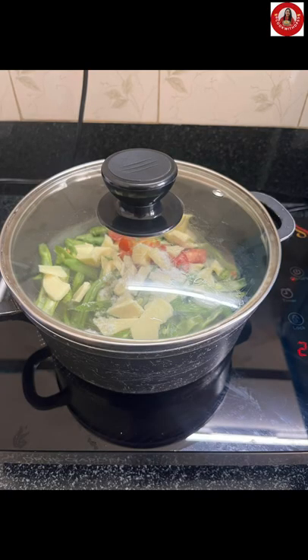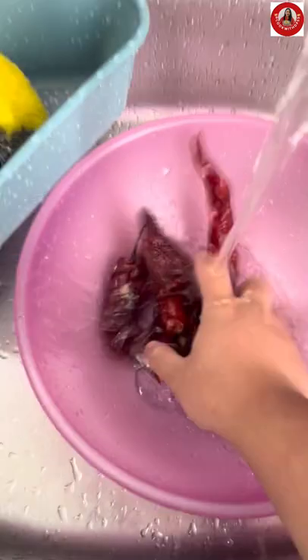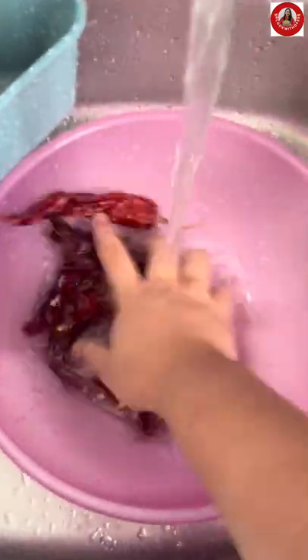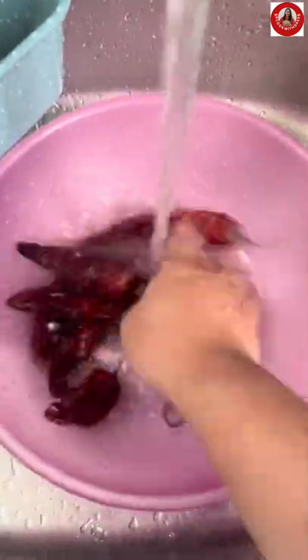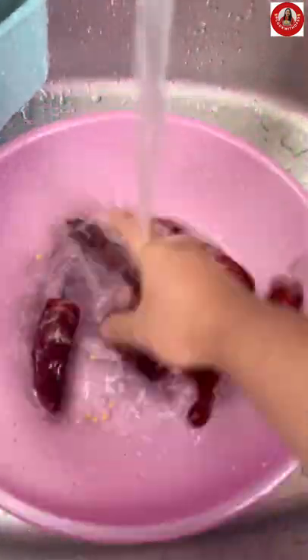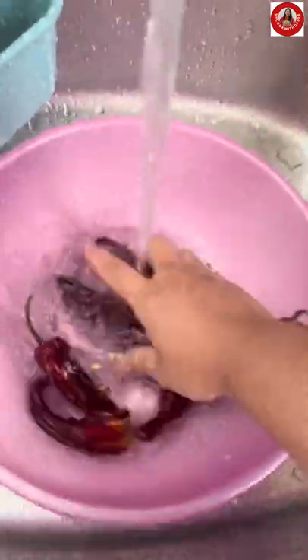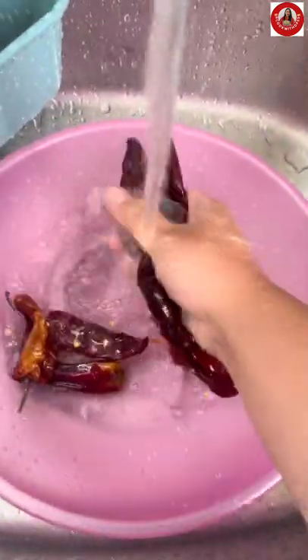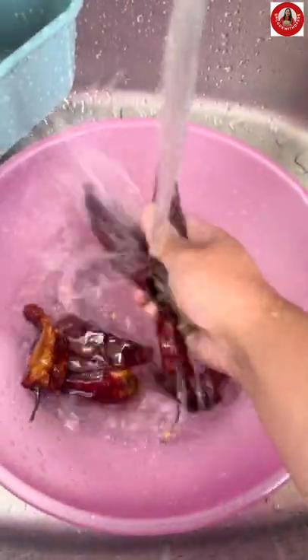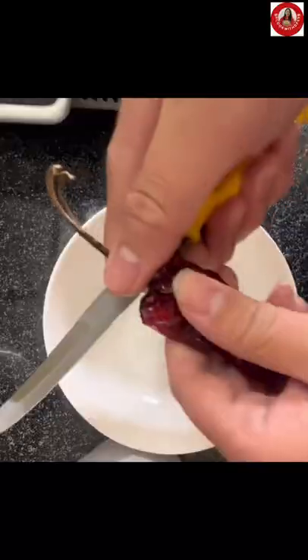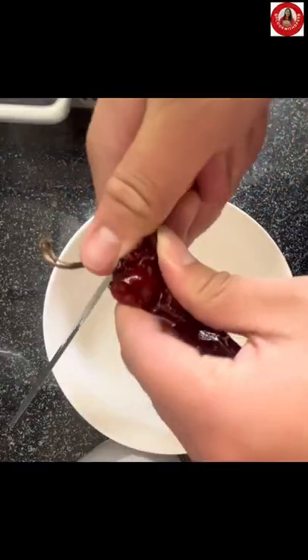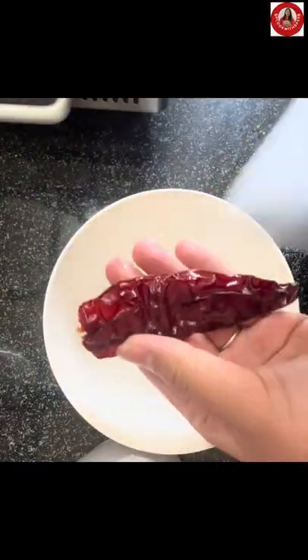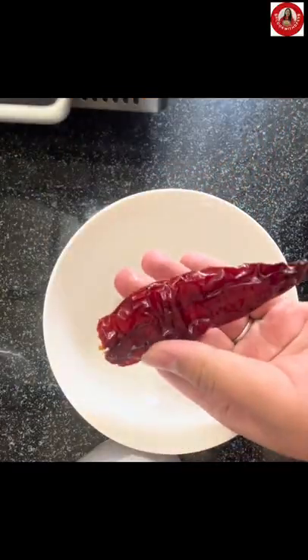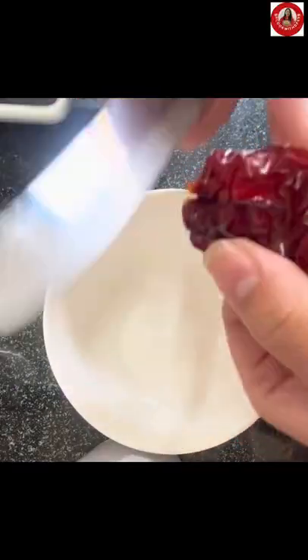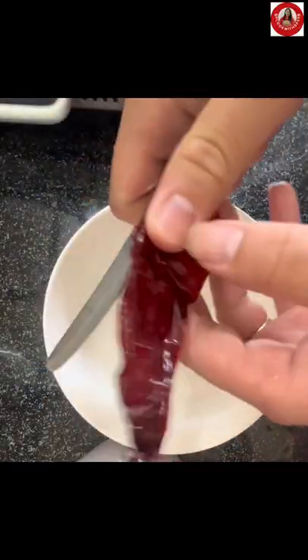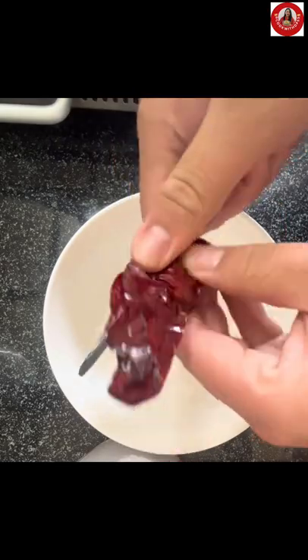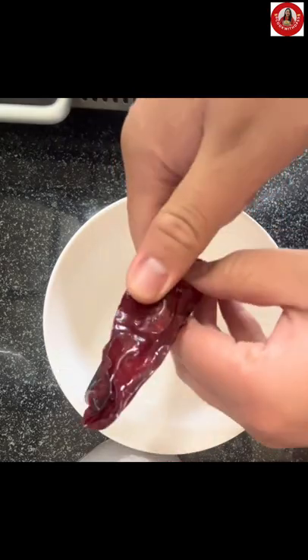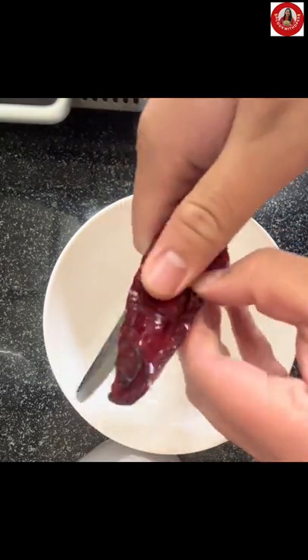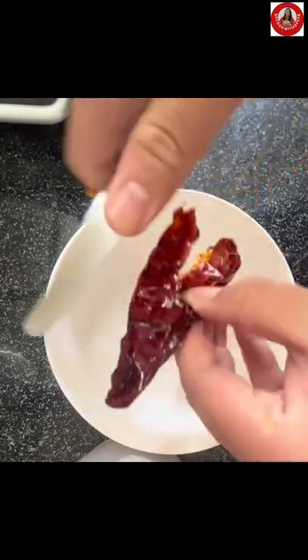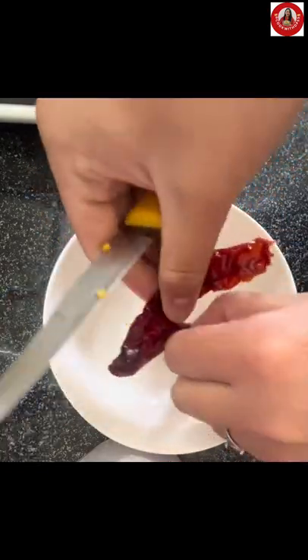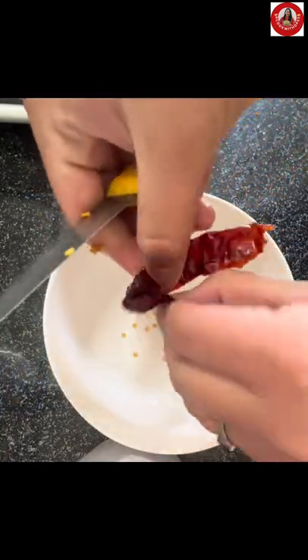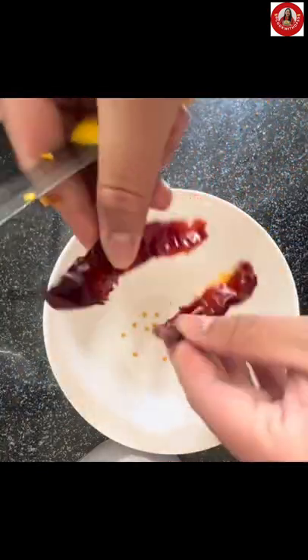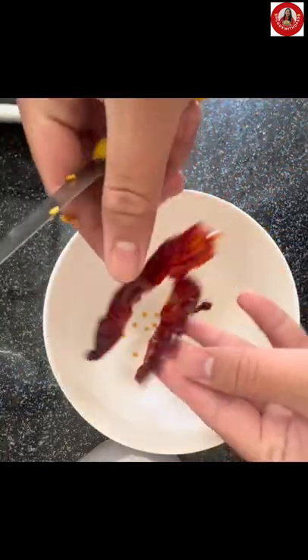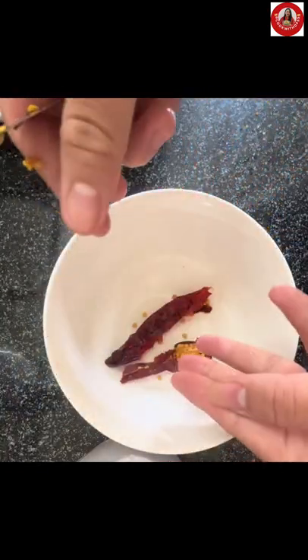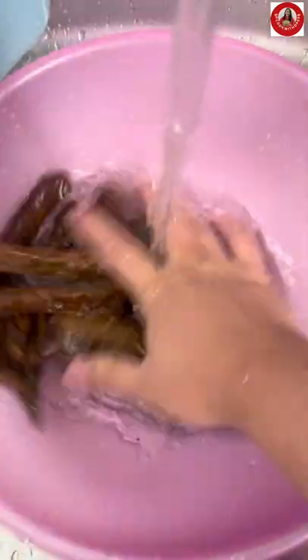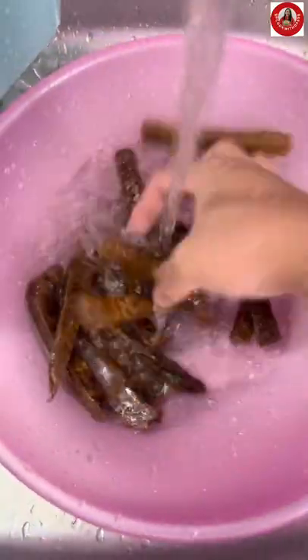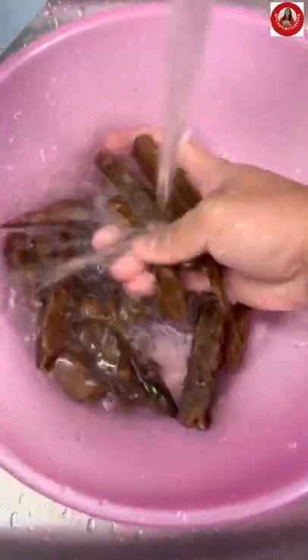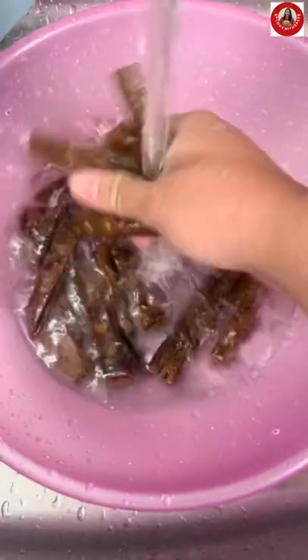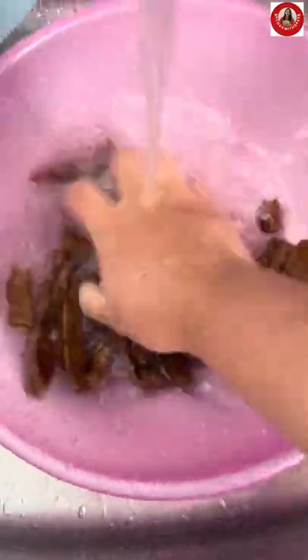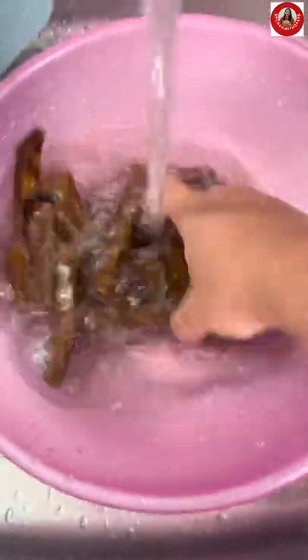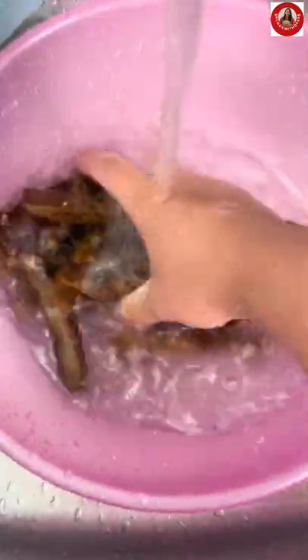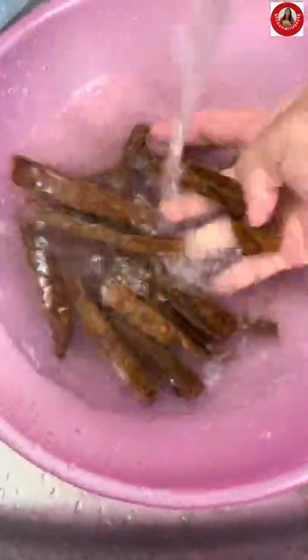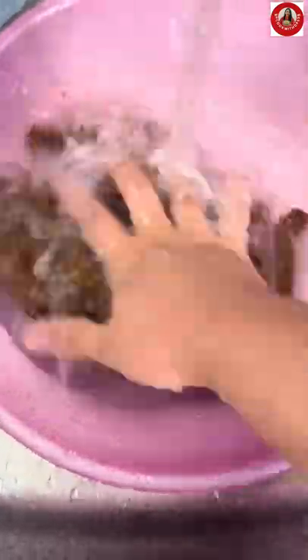Meanwhile, wash your dried bread cakes and slice them. I bought my vejpao from Dokkul Tsongkang, located in Thimphu Sabji Bazaar. Wash your vejpao — you don't have to use too much.